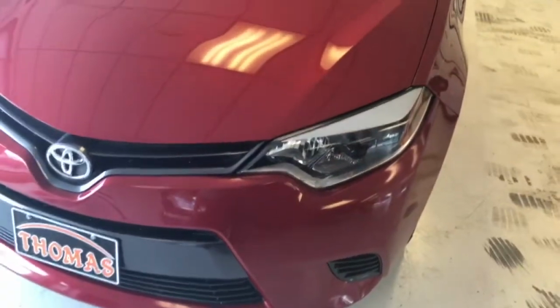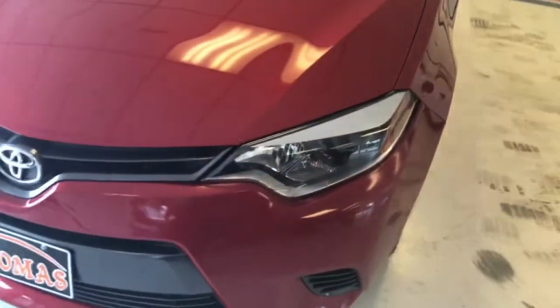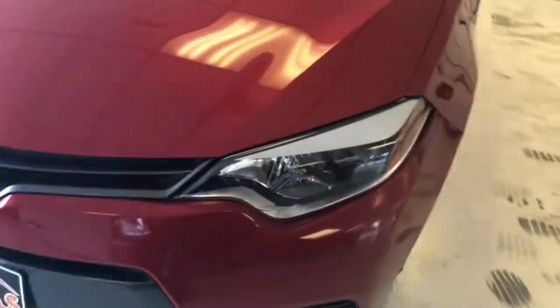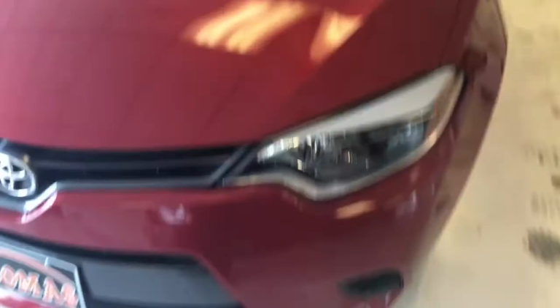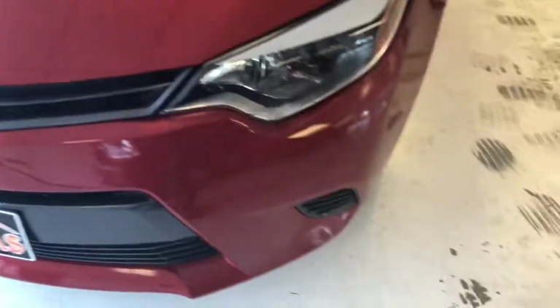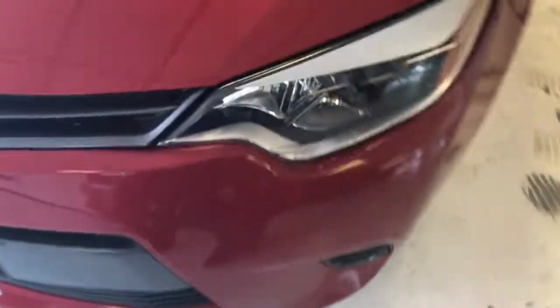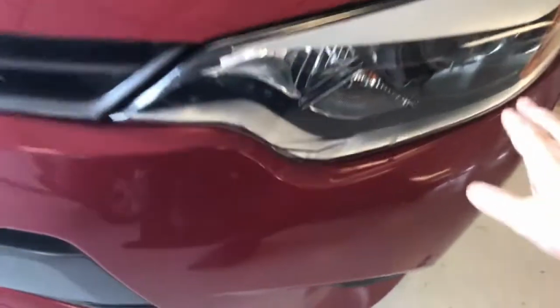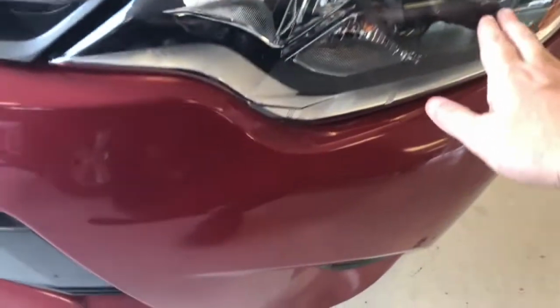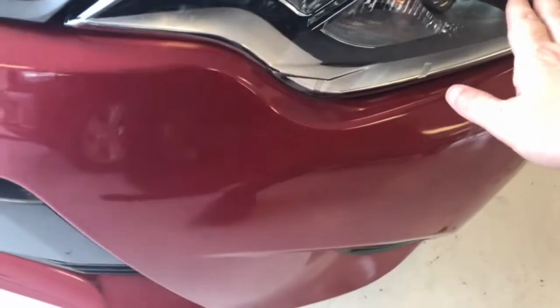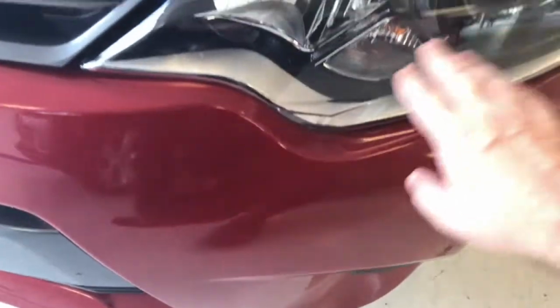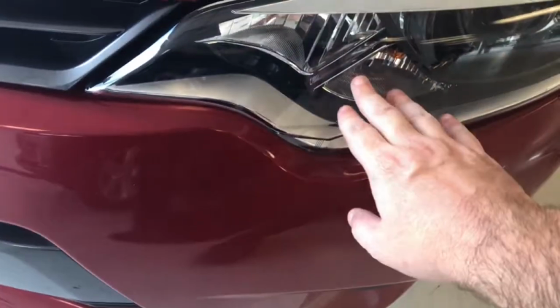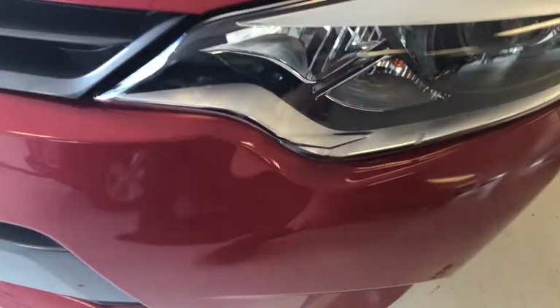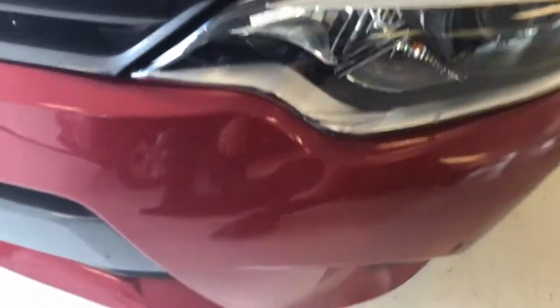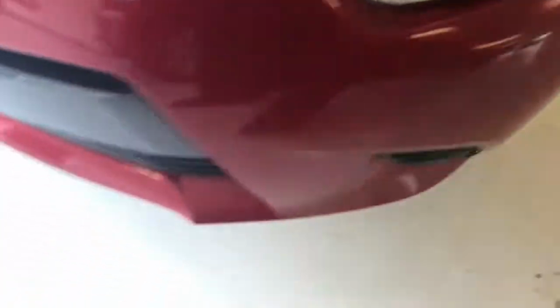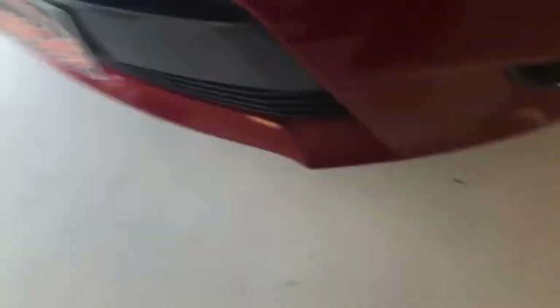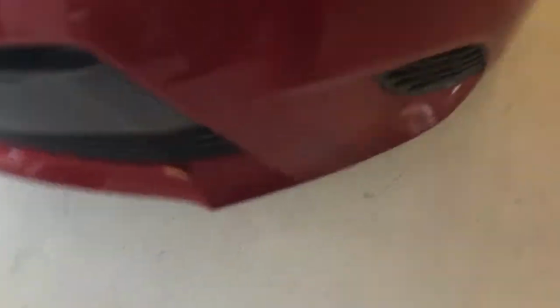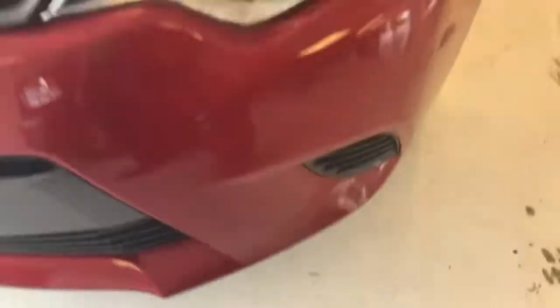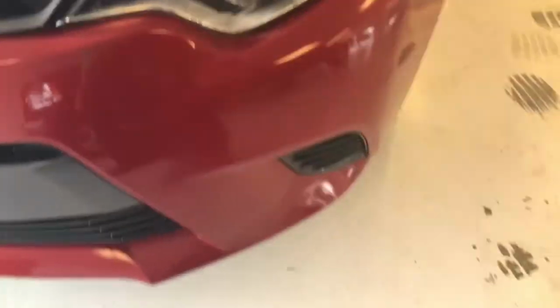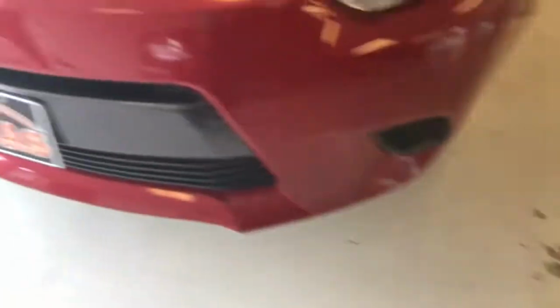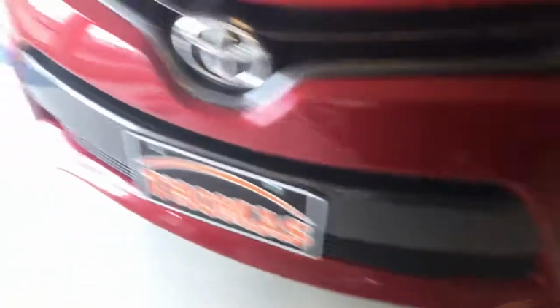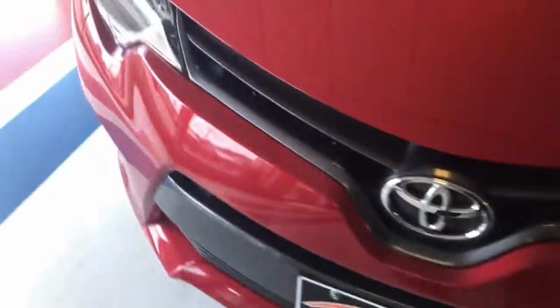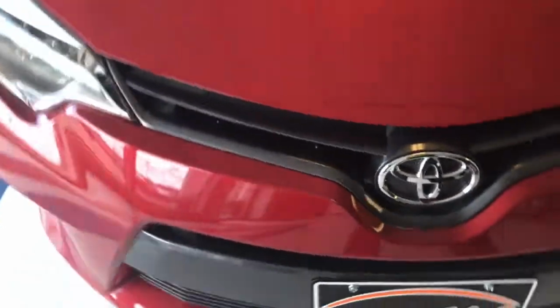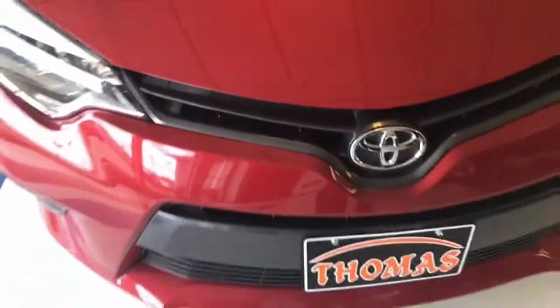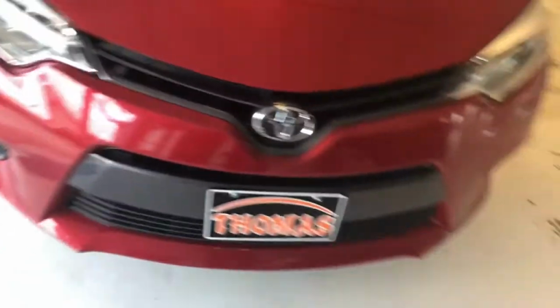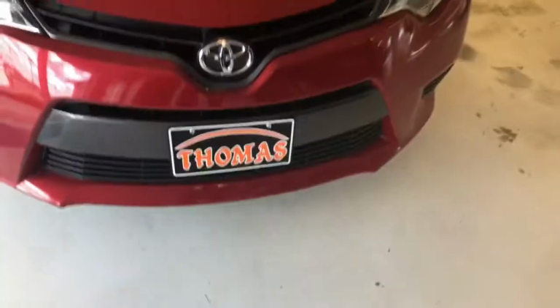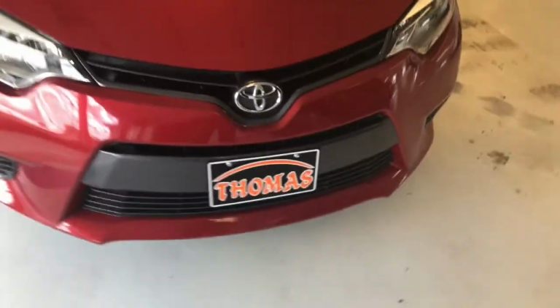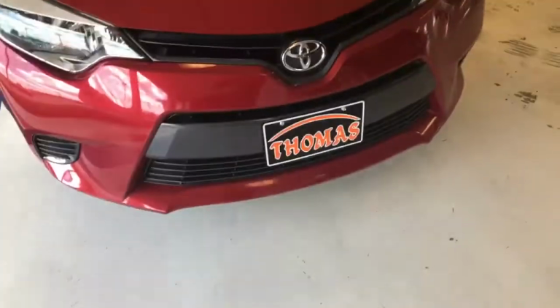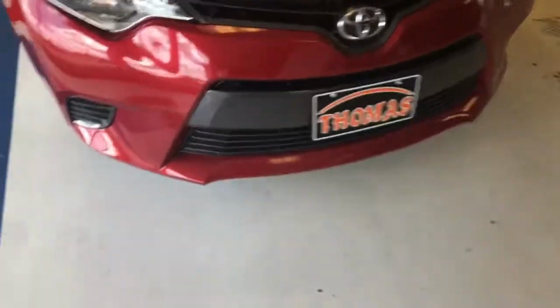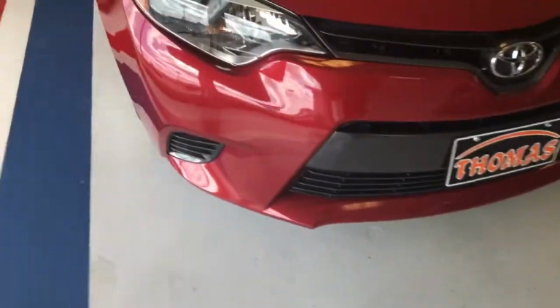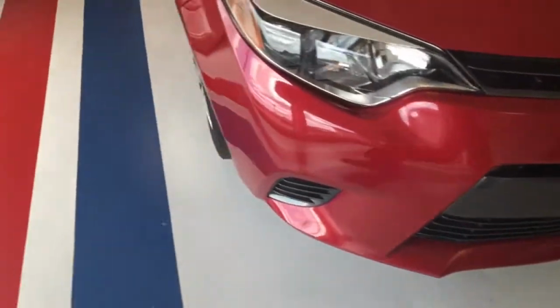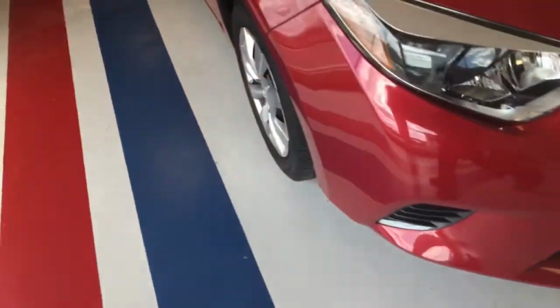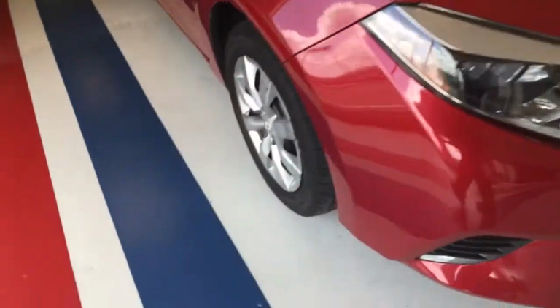I'm going to show you a couple little highlights of it. It does have high-intensity headlamps here, which is a nice feature. Driving lights in your pod there. No fog lights in the lower bumper fascia, but they do give you a black grille, both on the top and bottom, which gives it a nice contrasting look.